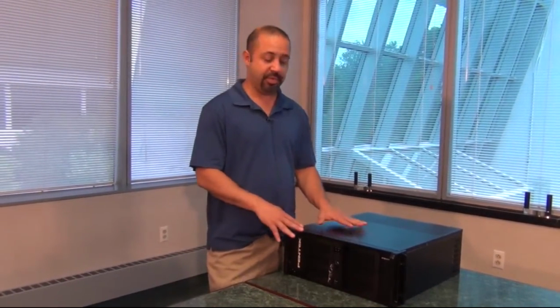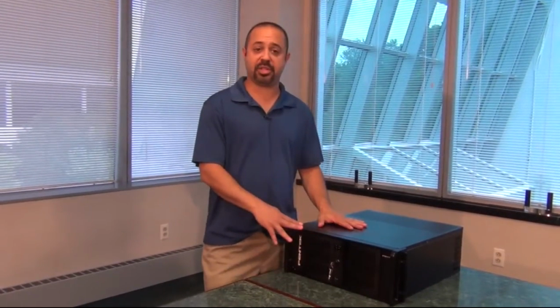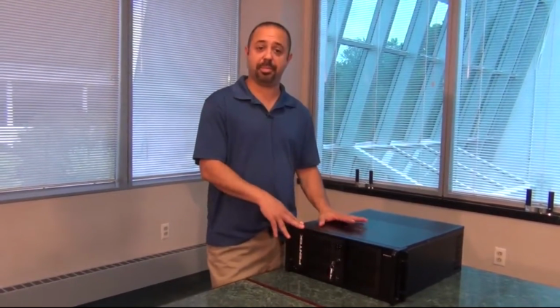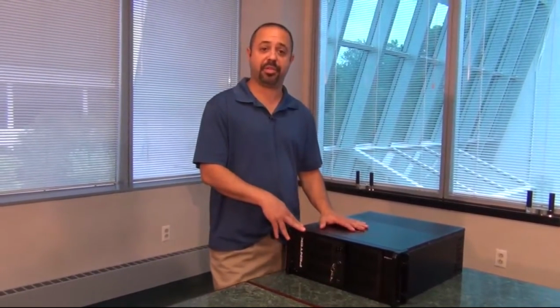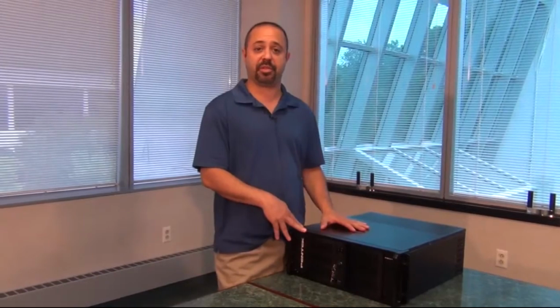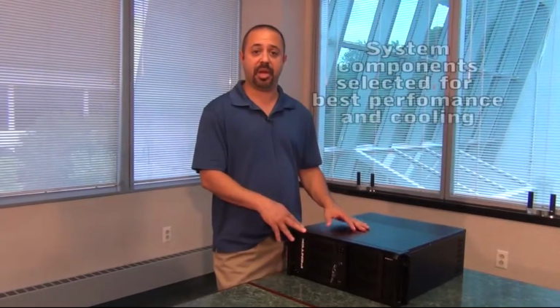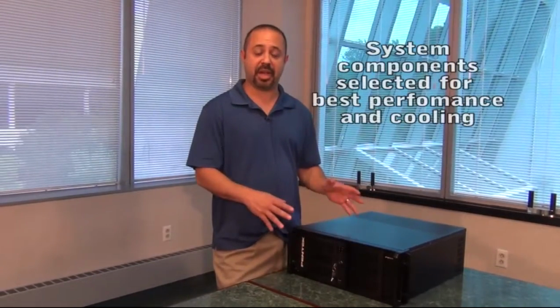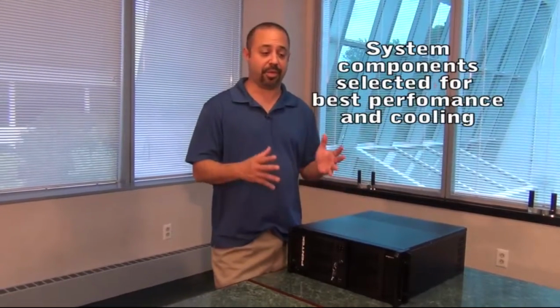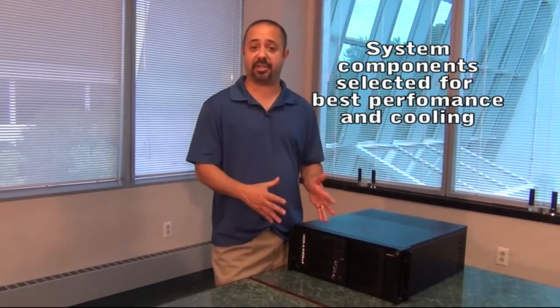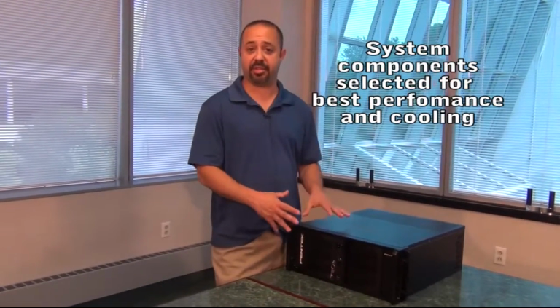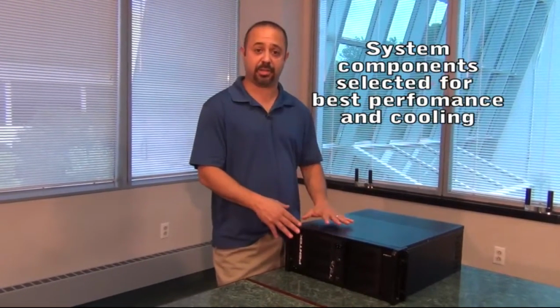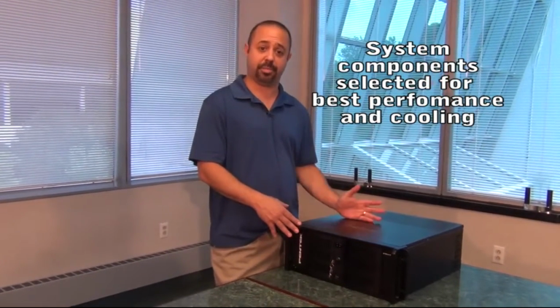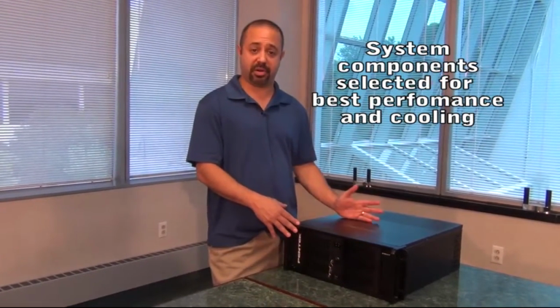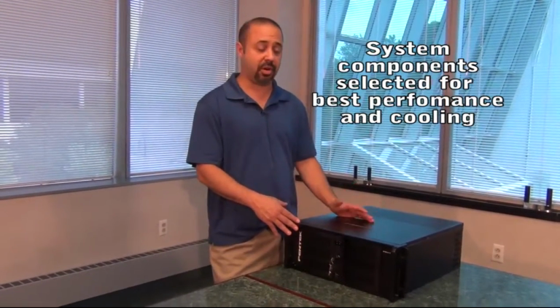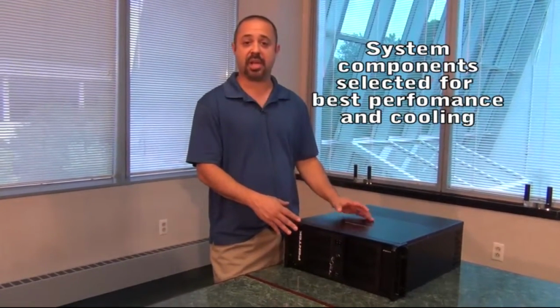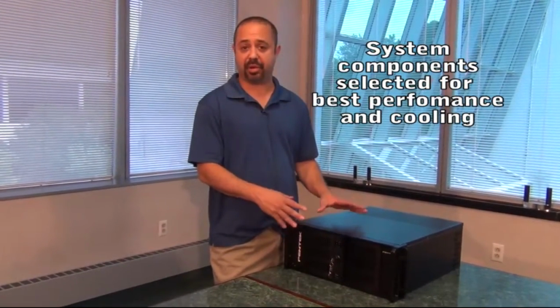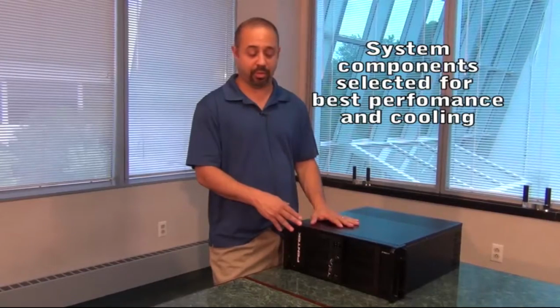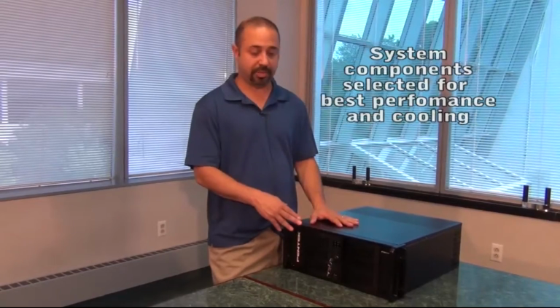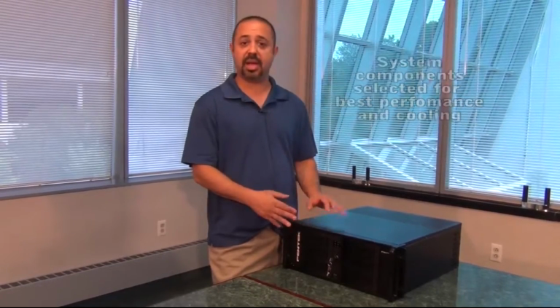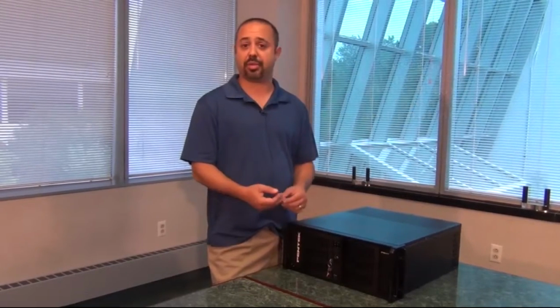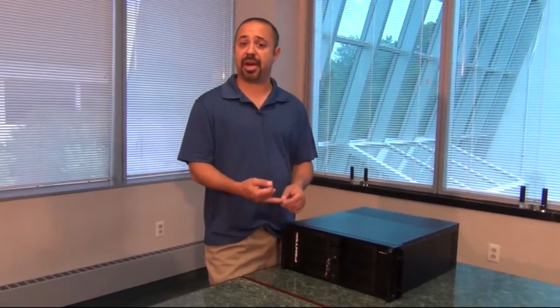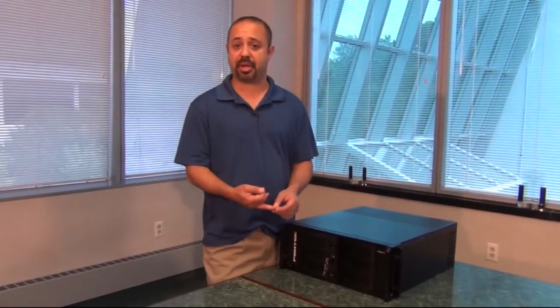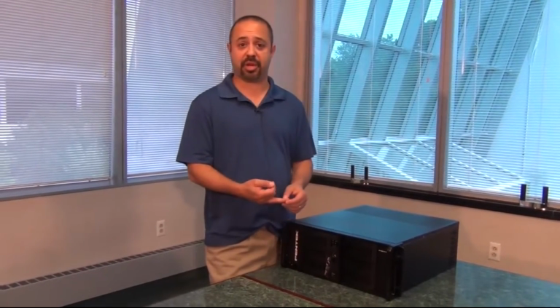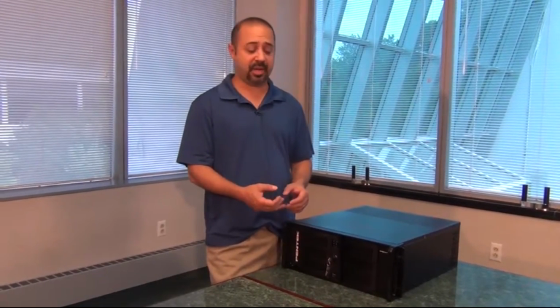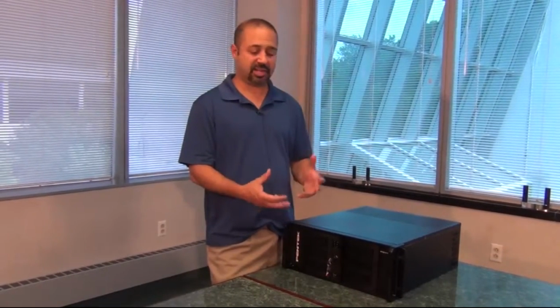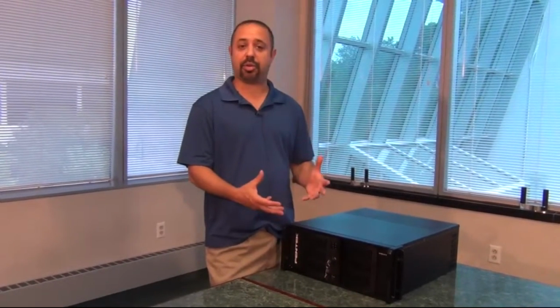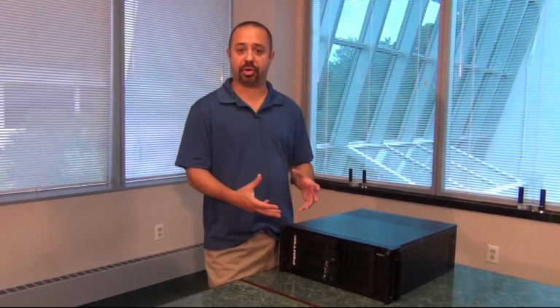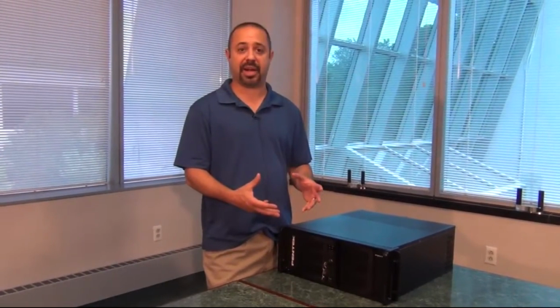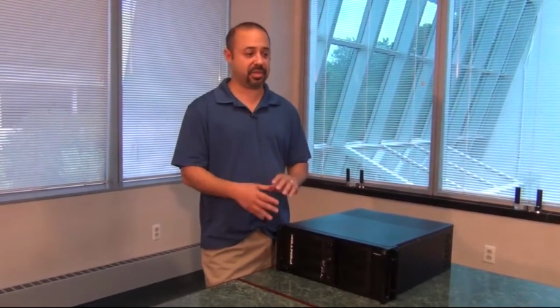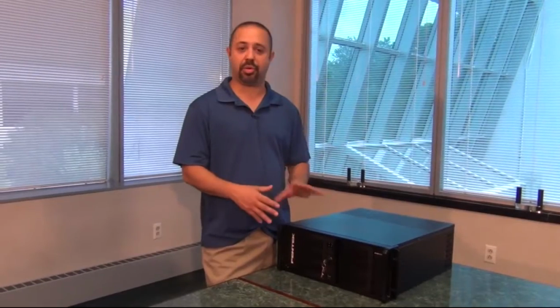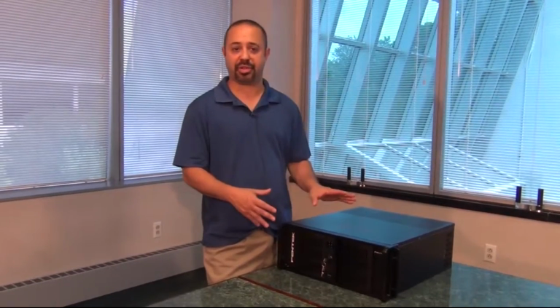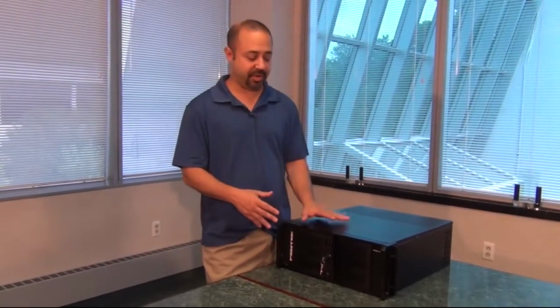We've pre-selected components in the system that allow for the highest data rates possible, pulling data off the cards, cooling the boards properly, and making sure that the power supply is strong enough. It takes care of all of the critical factors and takes all the risk out of the picture.